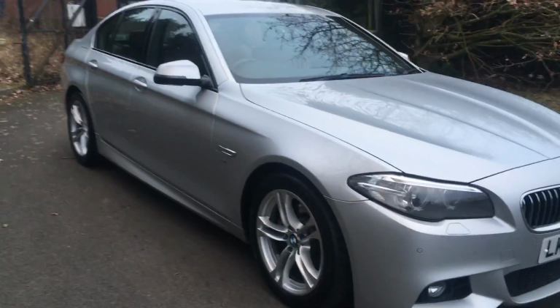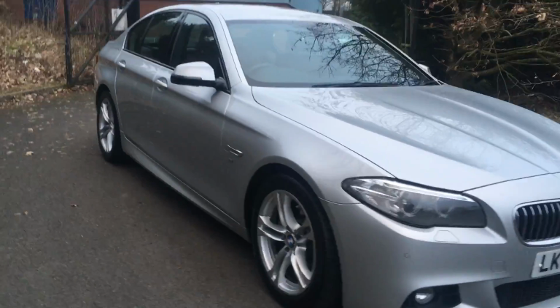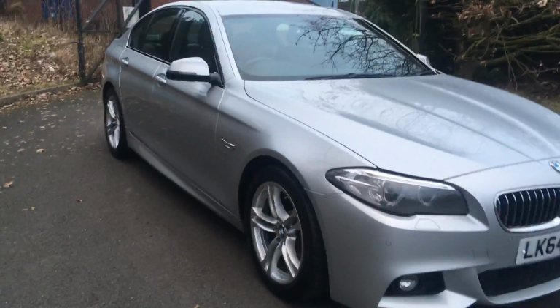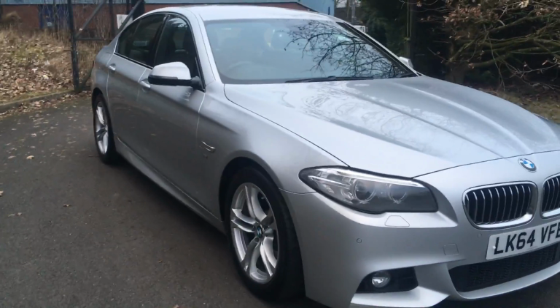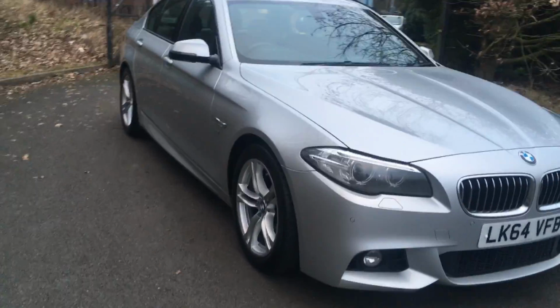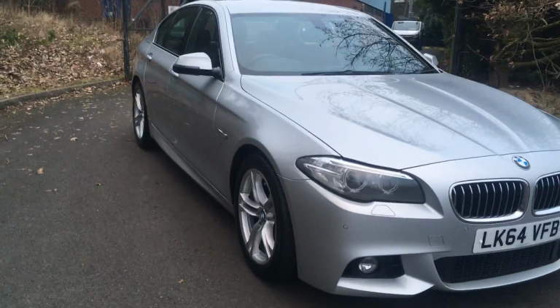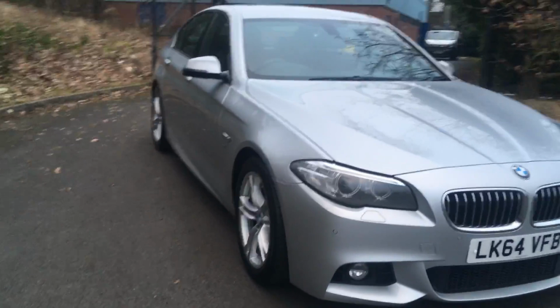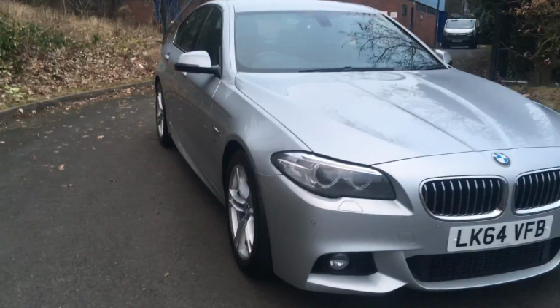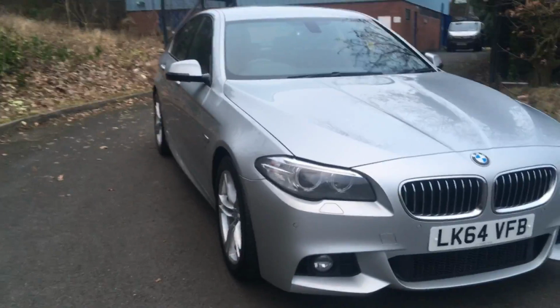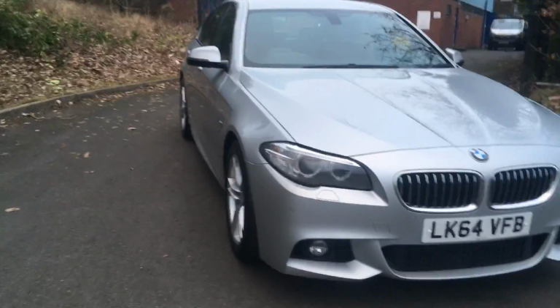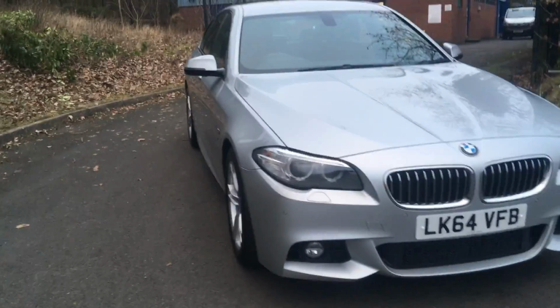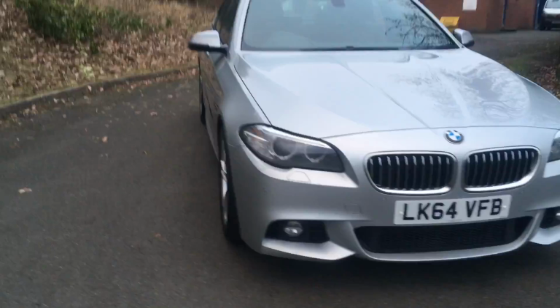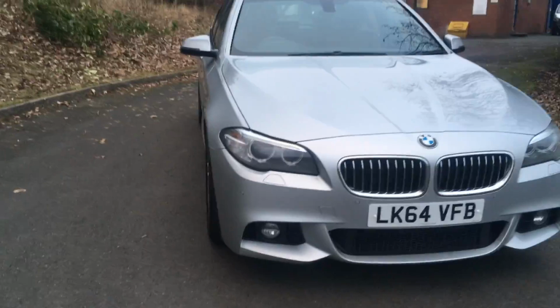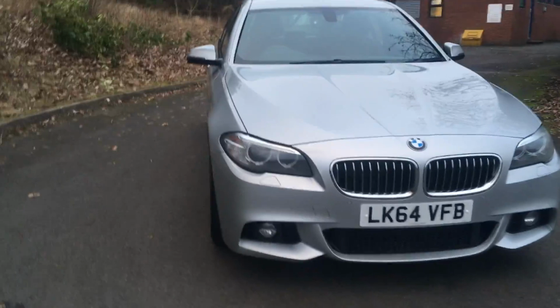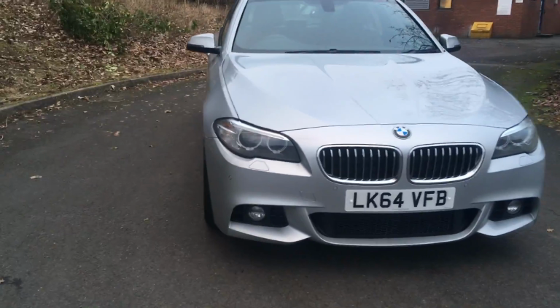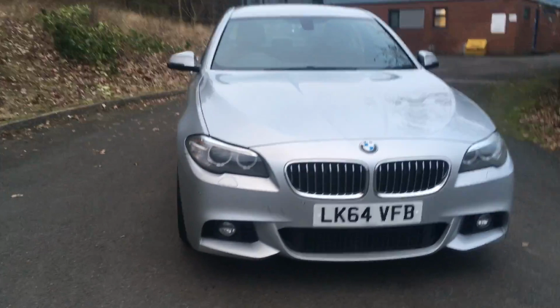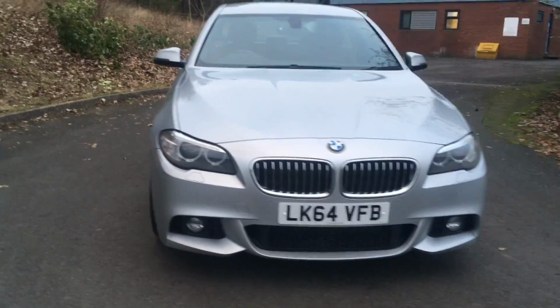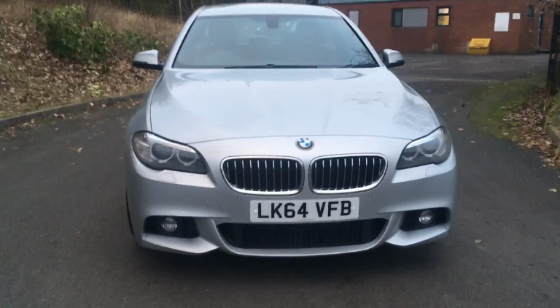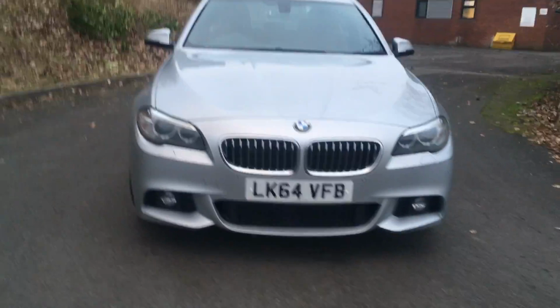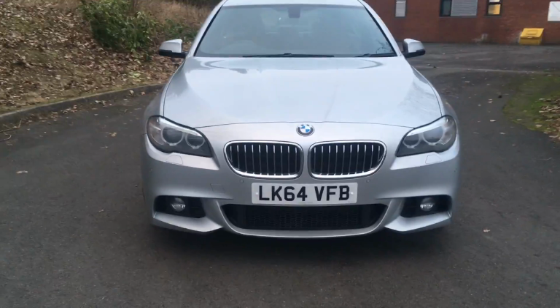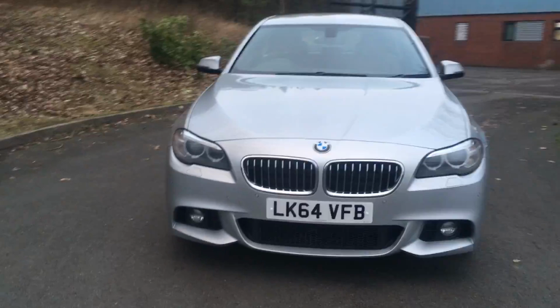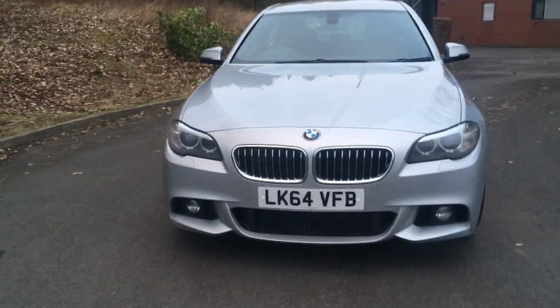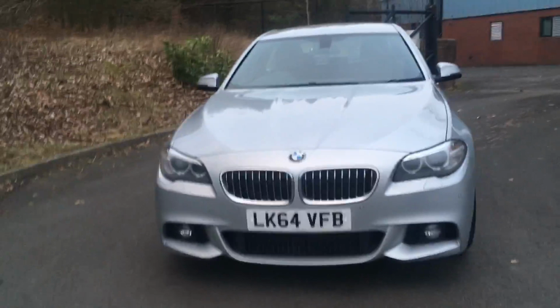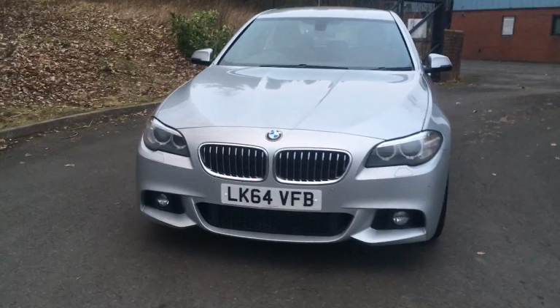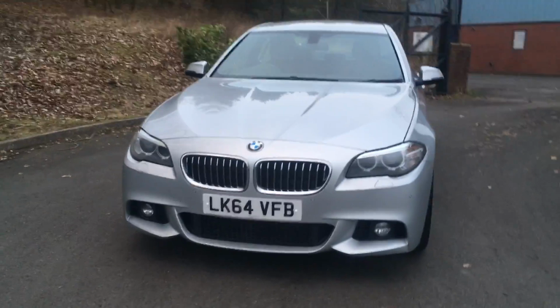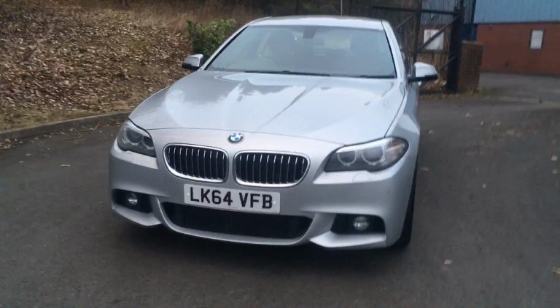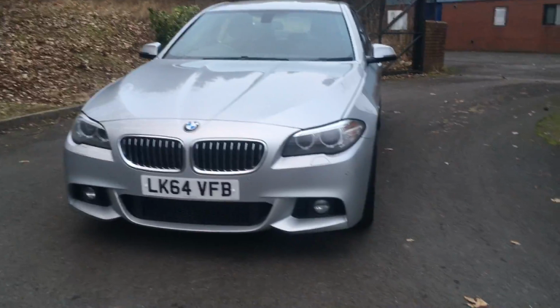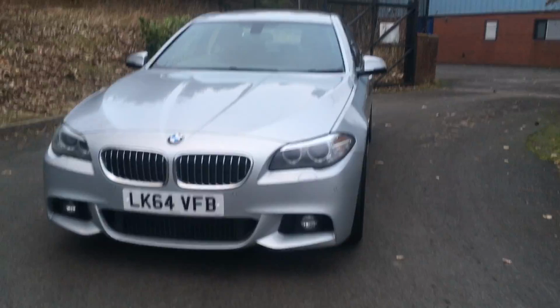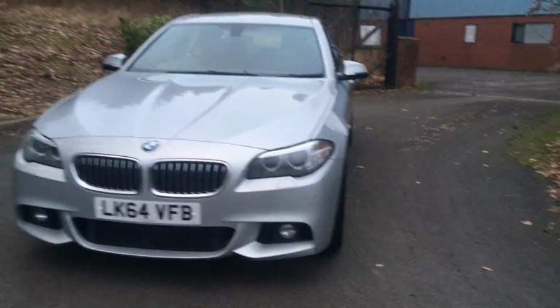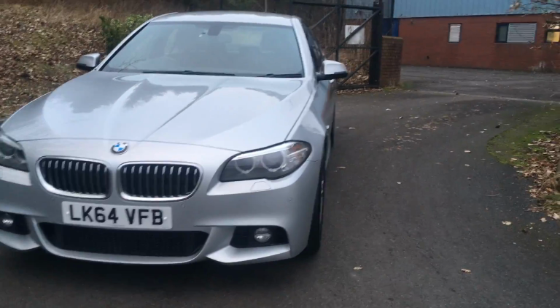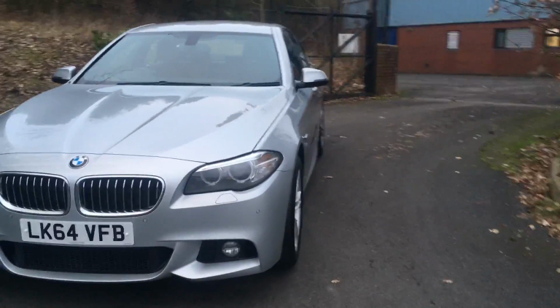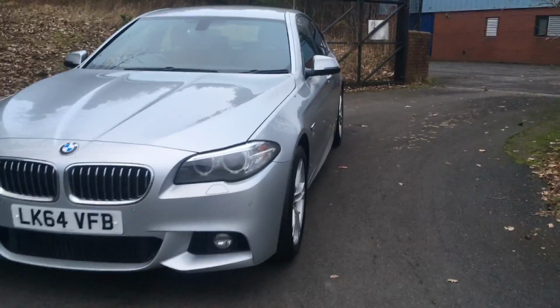Hello and welcome to JTQ's Mitsubishi here at Telford. My name's Amy and today I'm showing you around this really stylish BMW 5 Series Sport model.